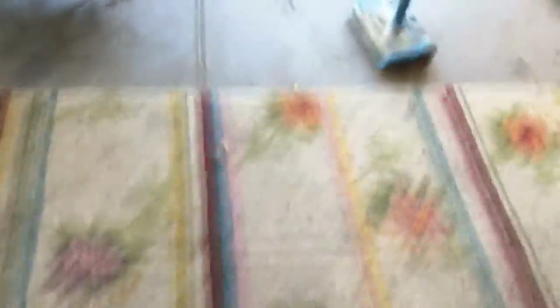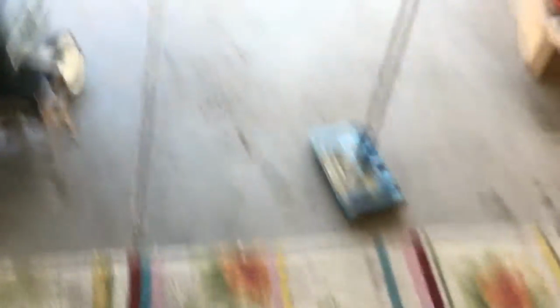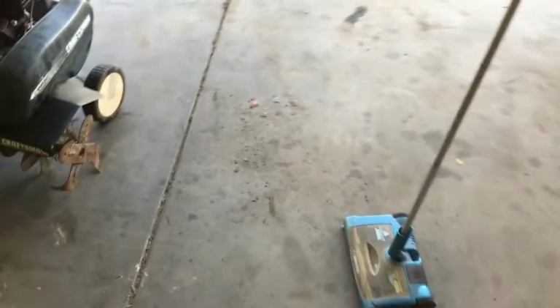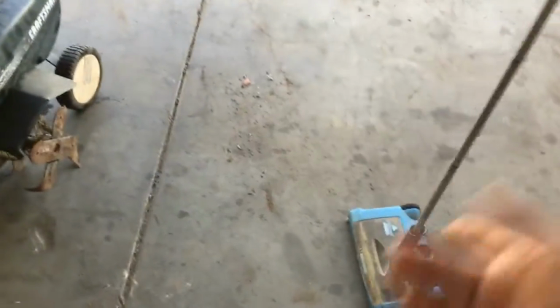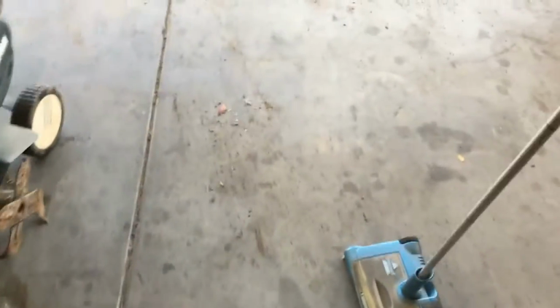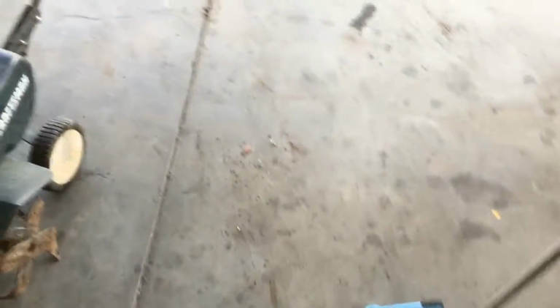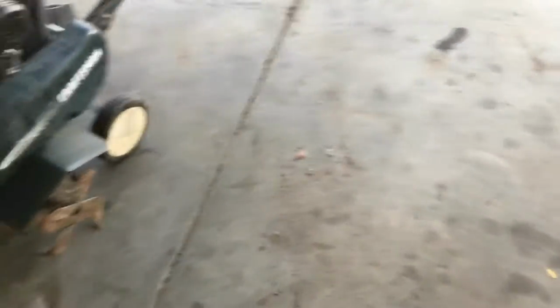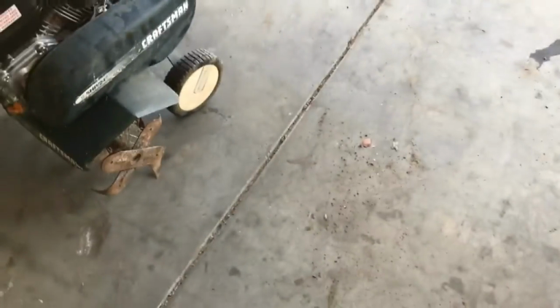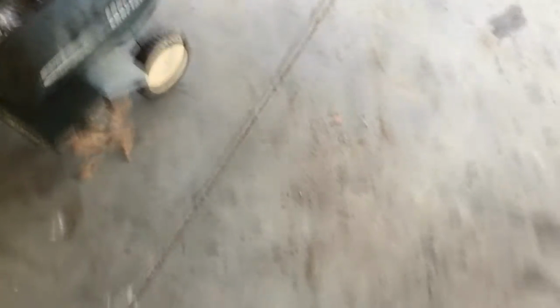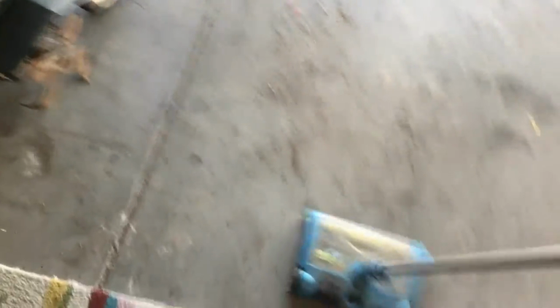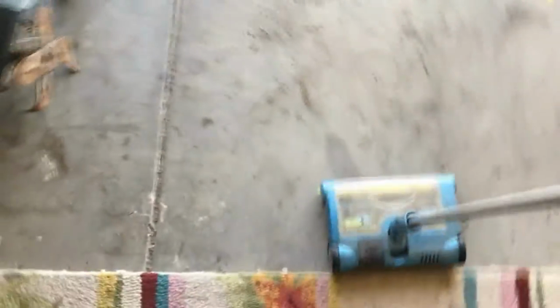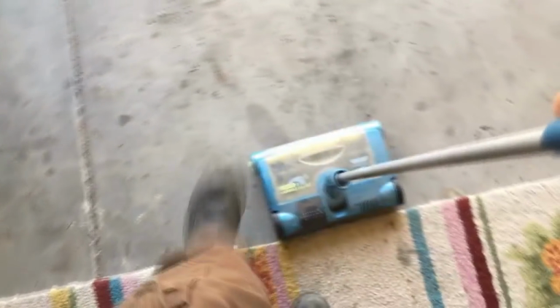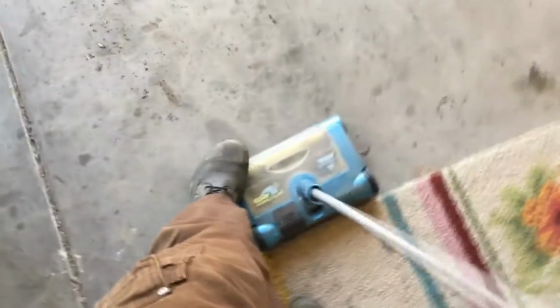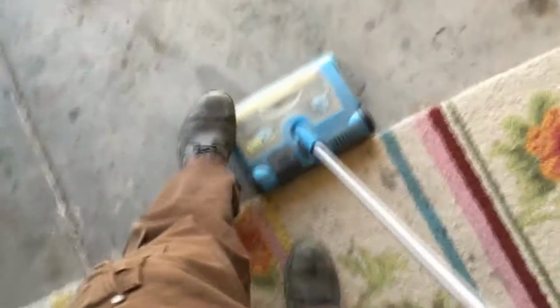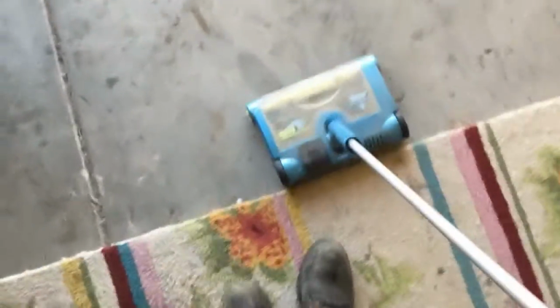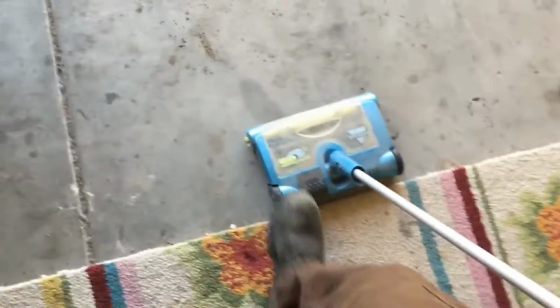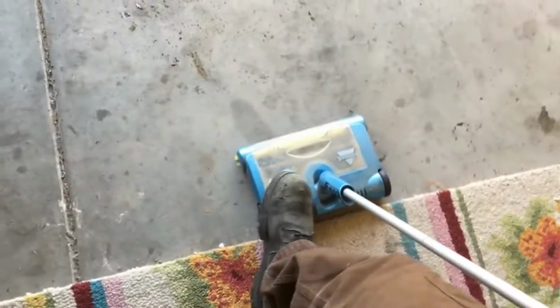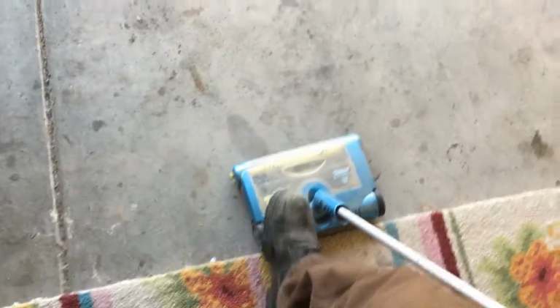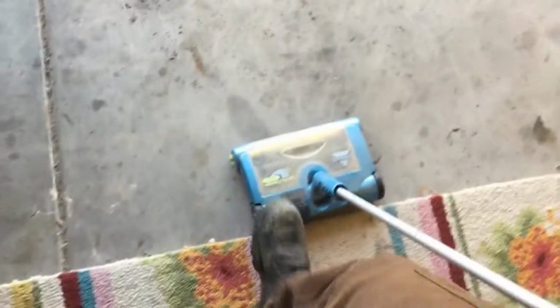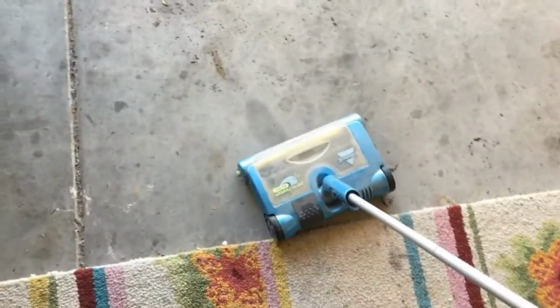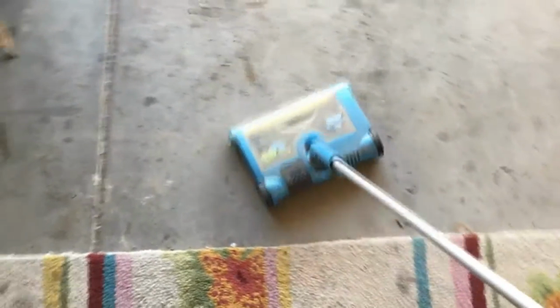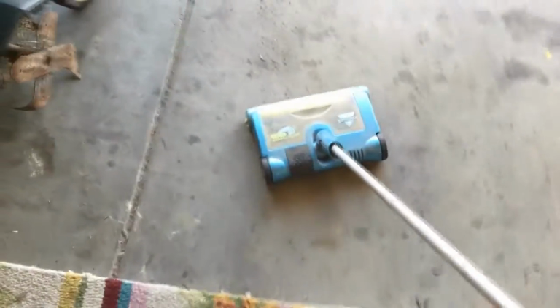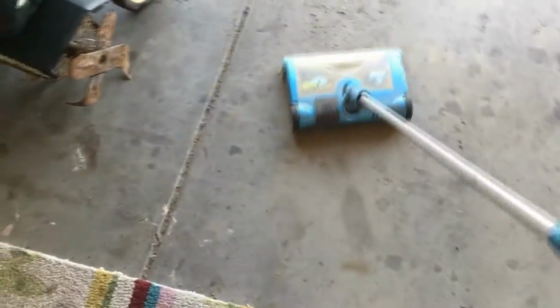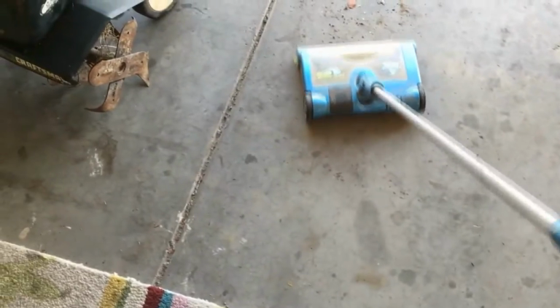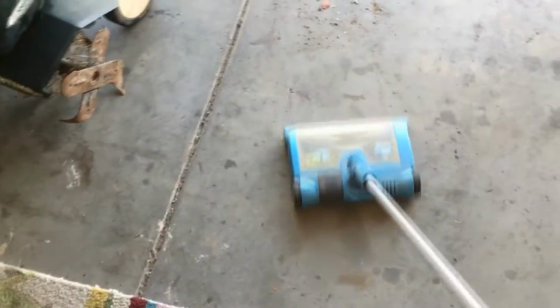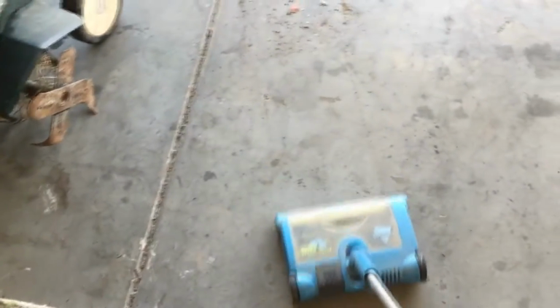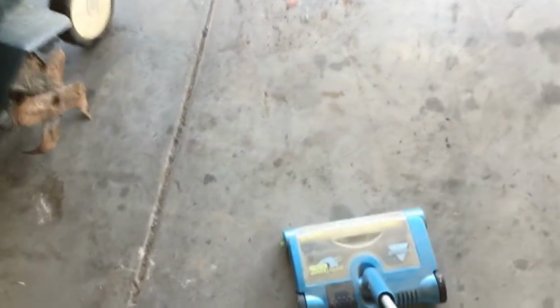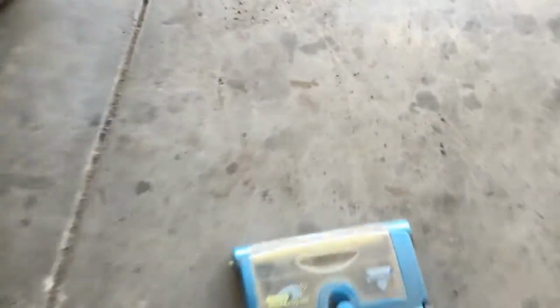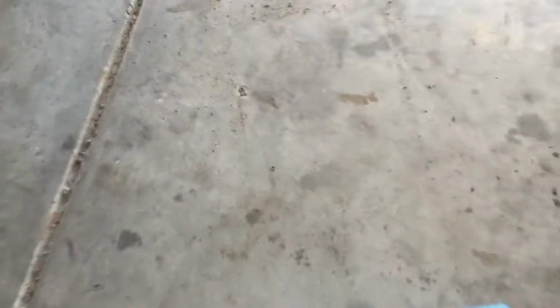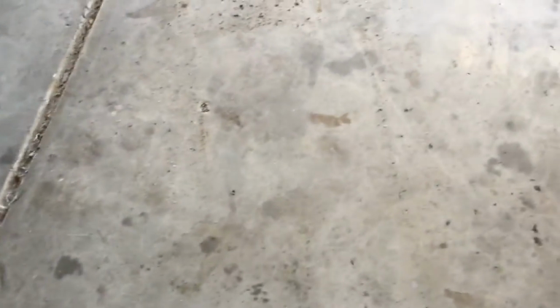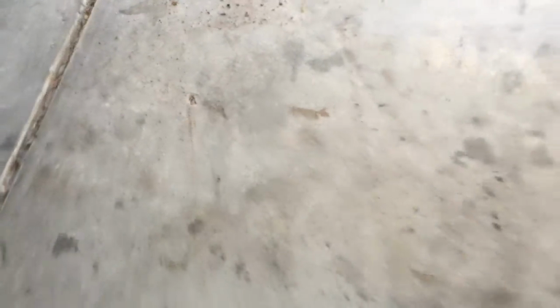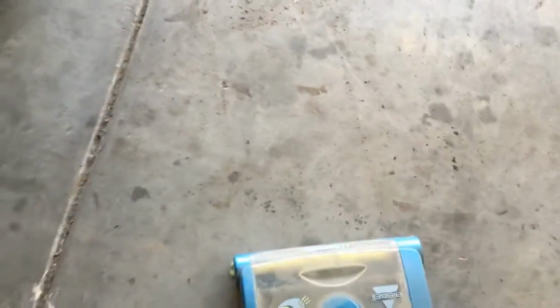Let's go ahead and demo this. I've got a whole bunch of dirt and crap right all around here. Turn it on. That's a decent job.